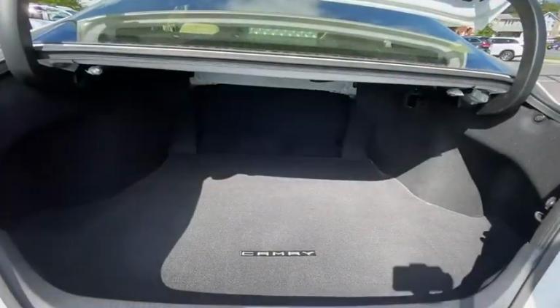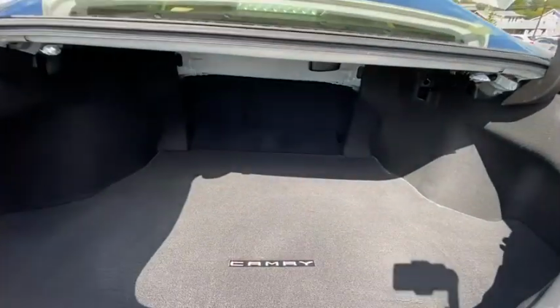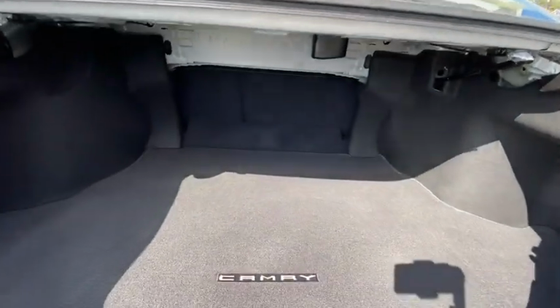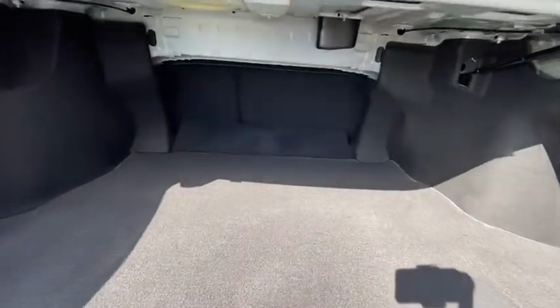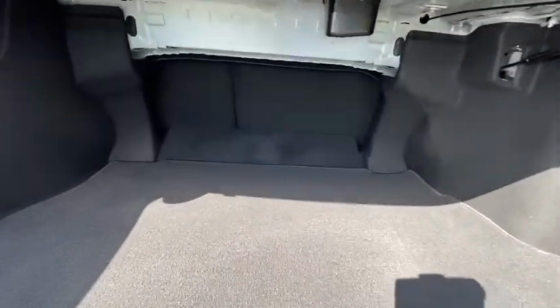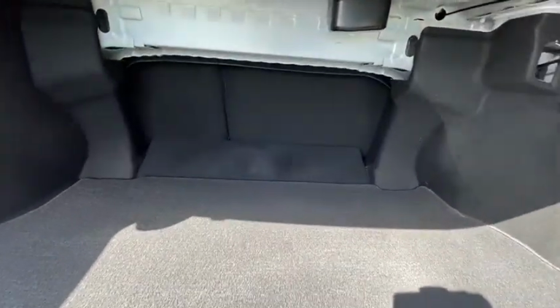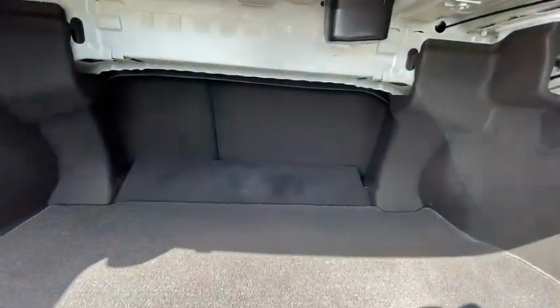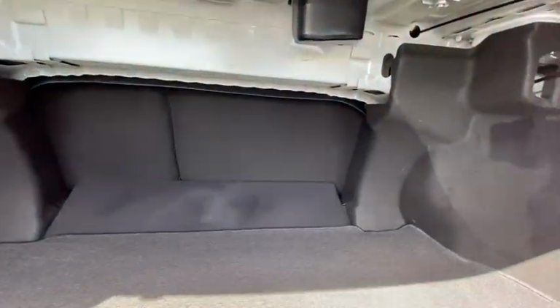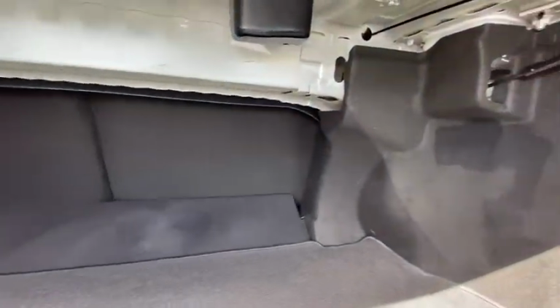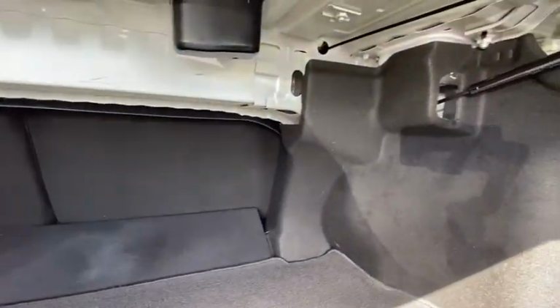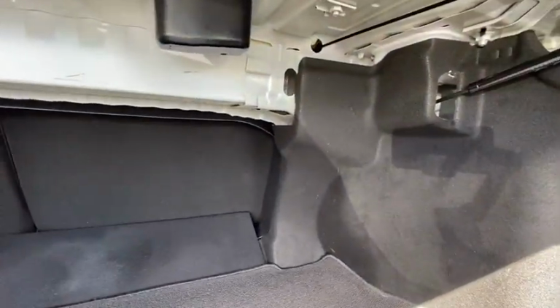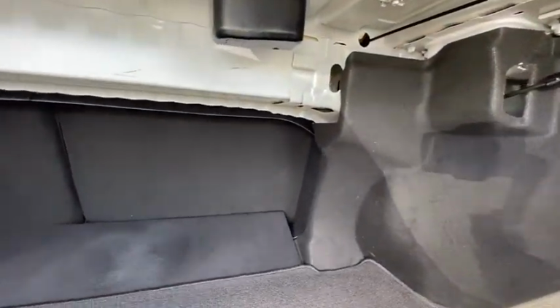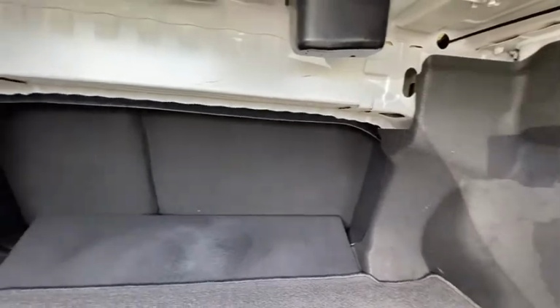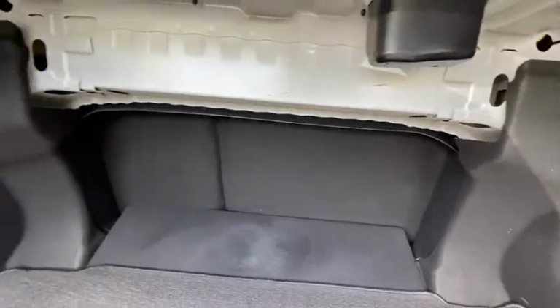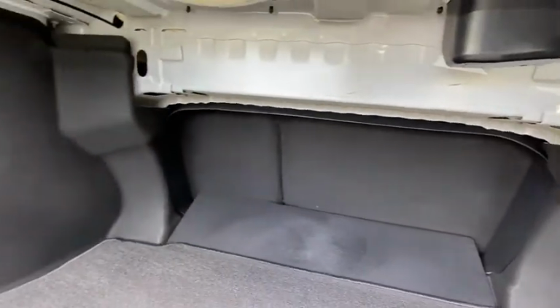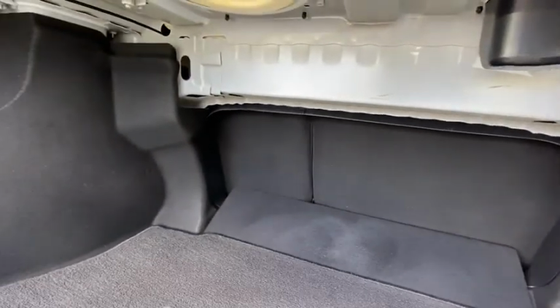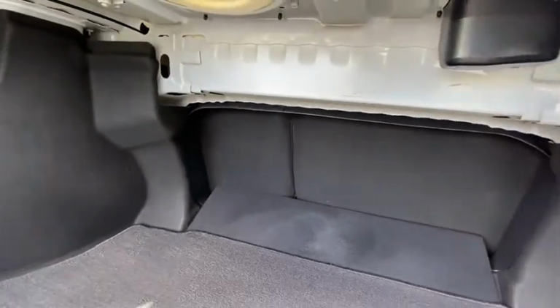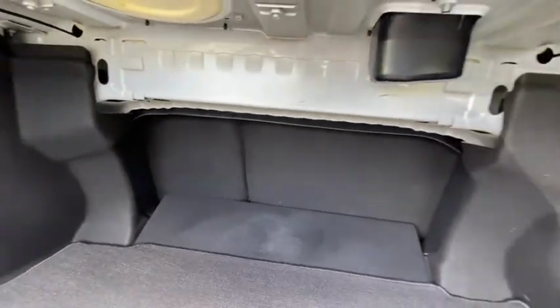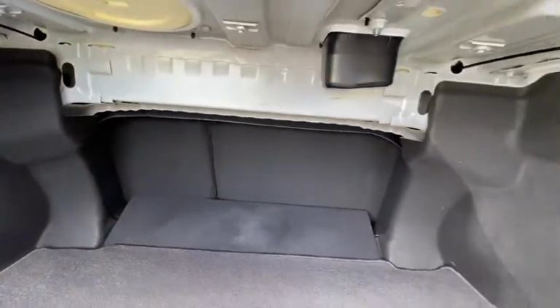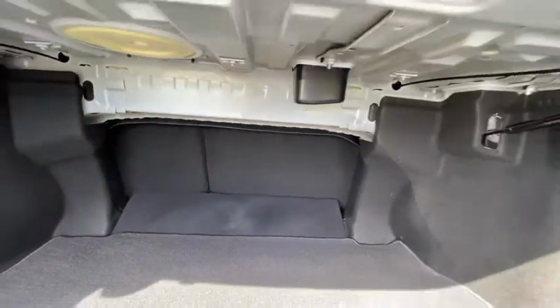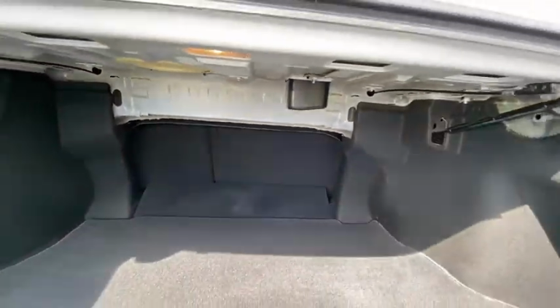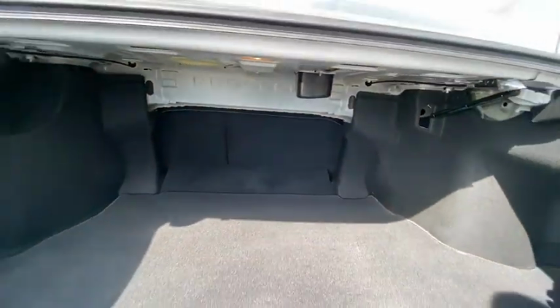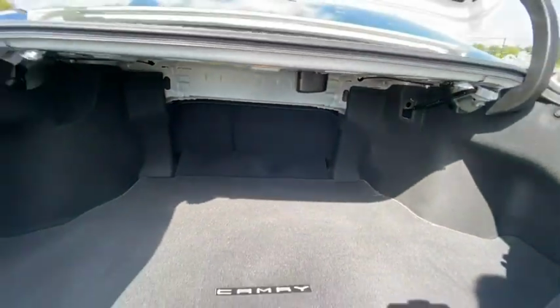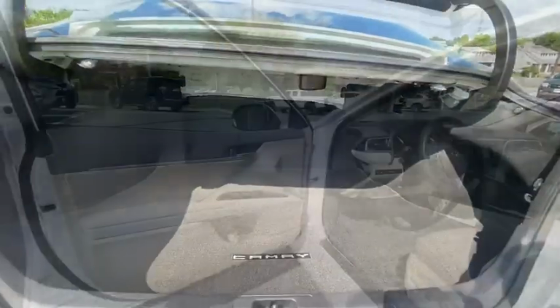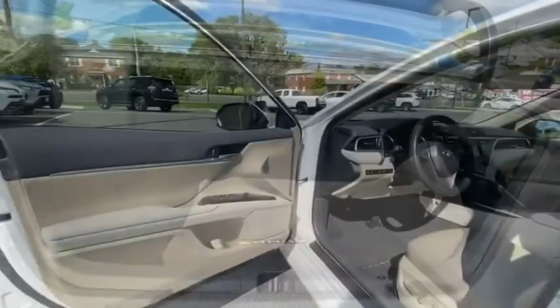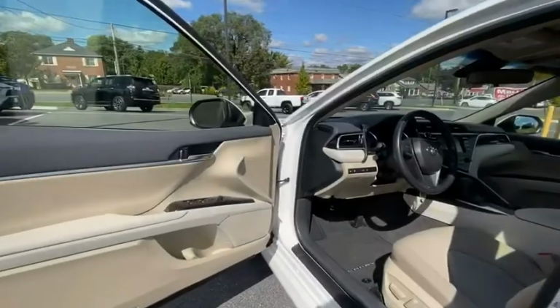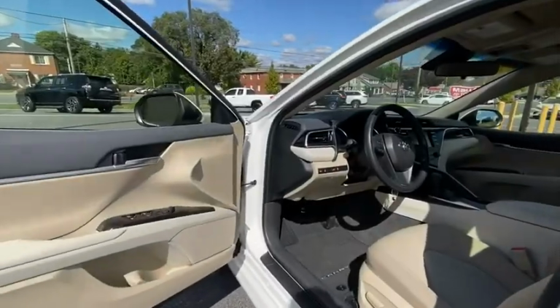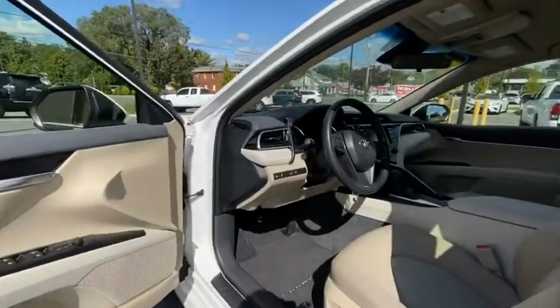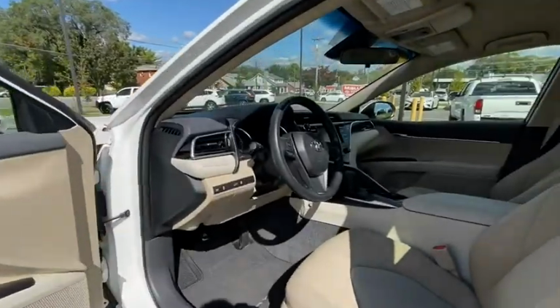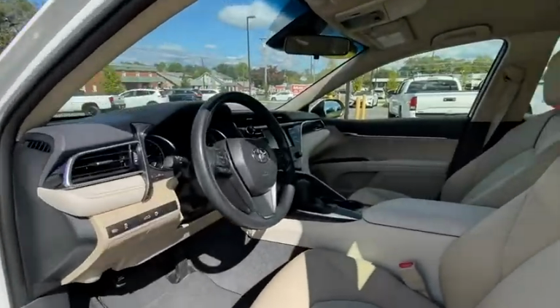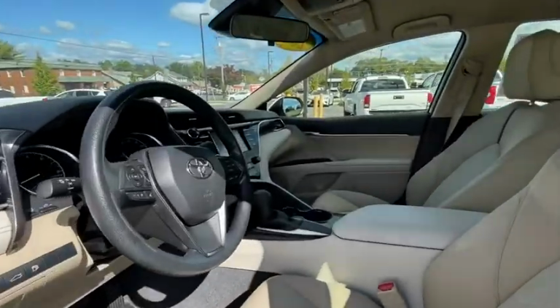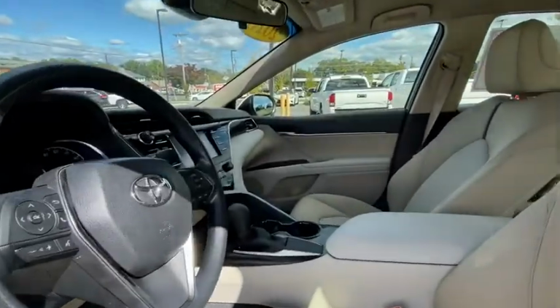Traction control, dual airbags, alloy wheels, power steering, four-wheel disc brakes, cruise control, rear window defroster, security system, power windows, electronic stability control, trip computer.